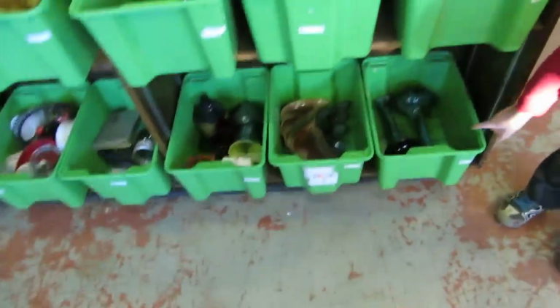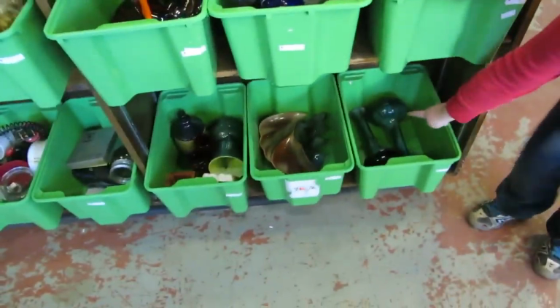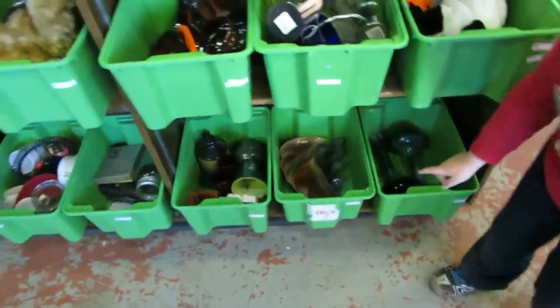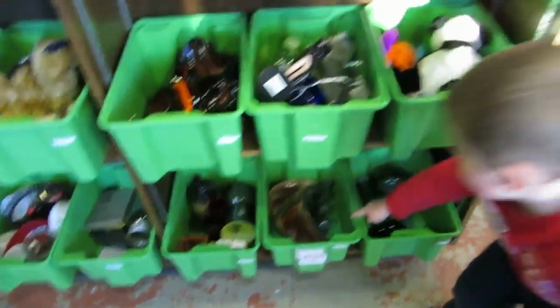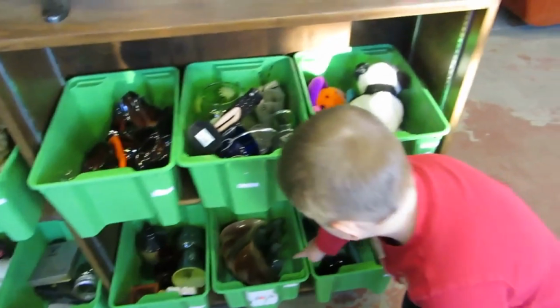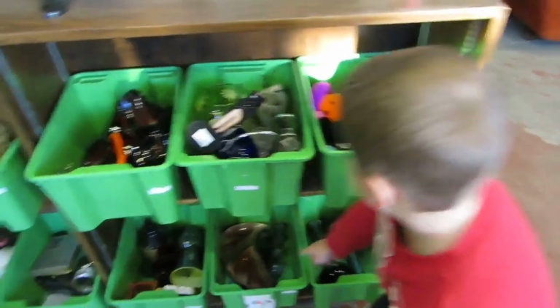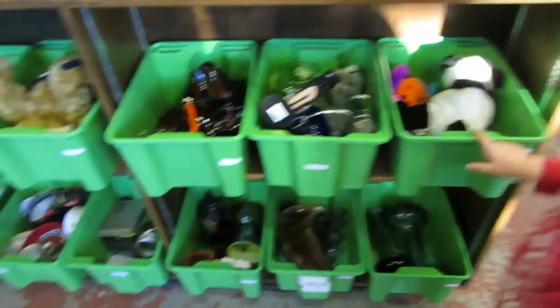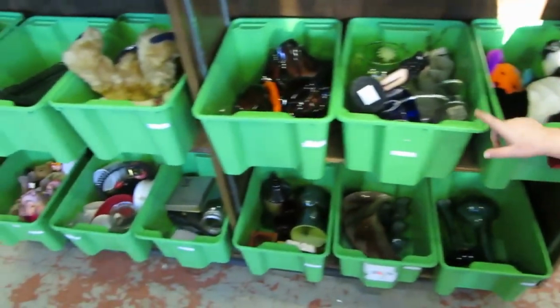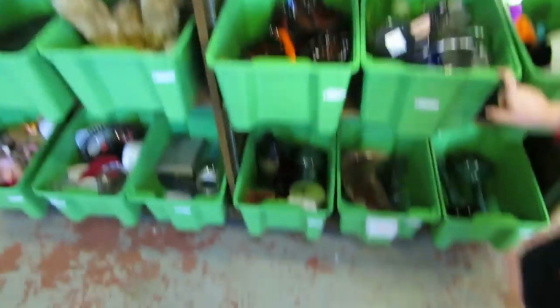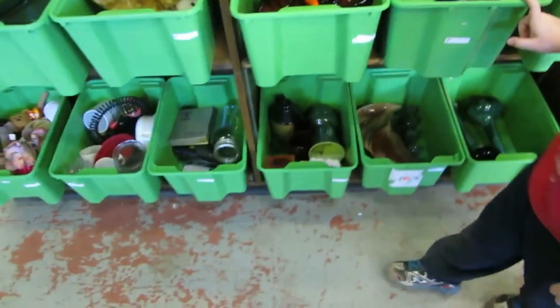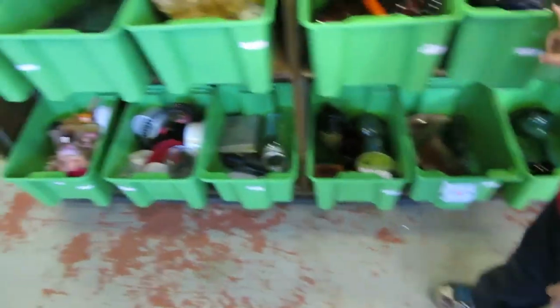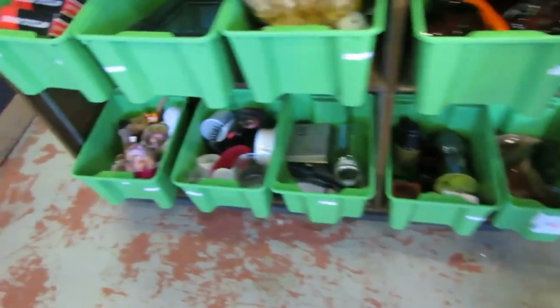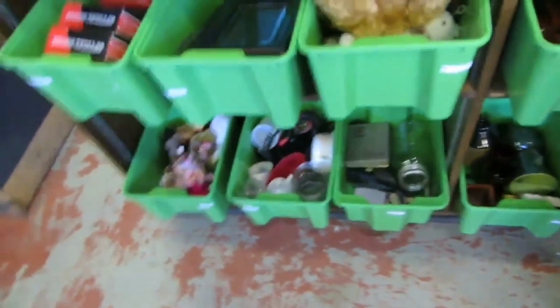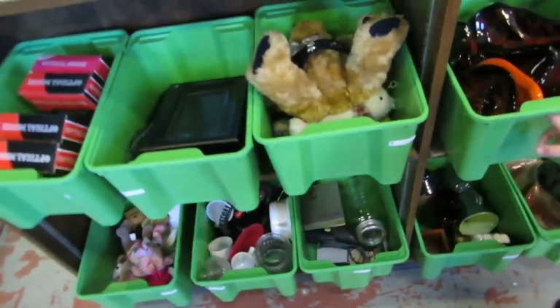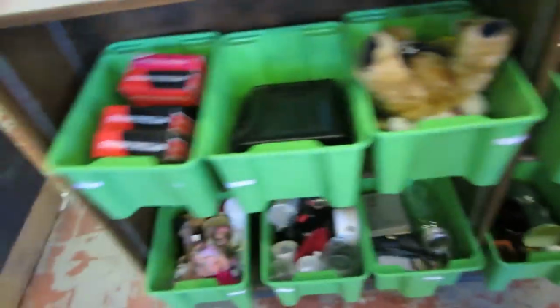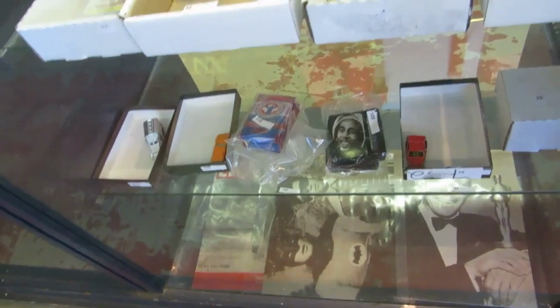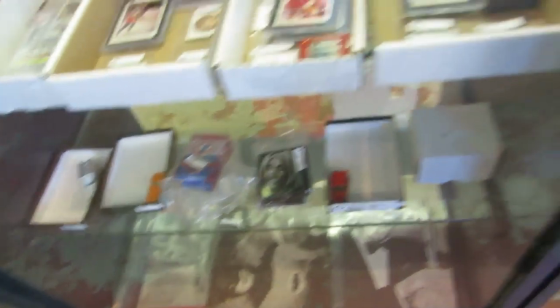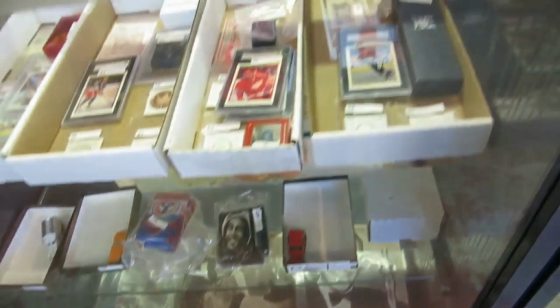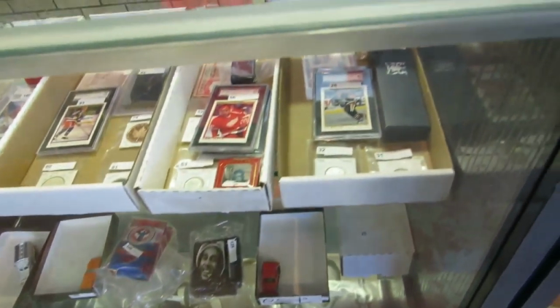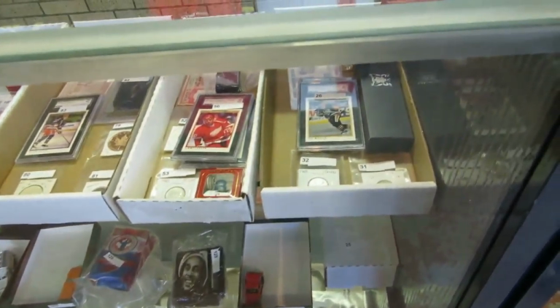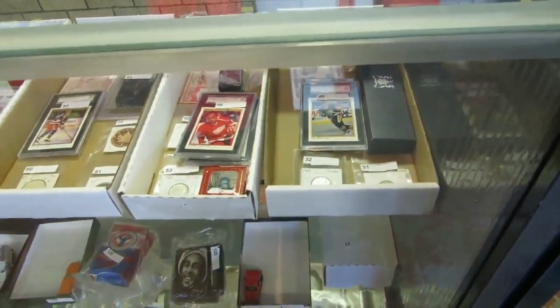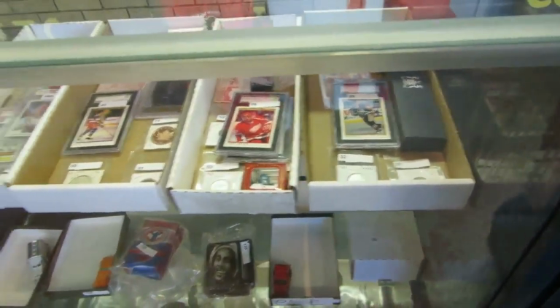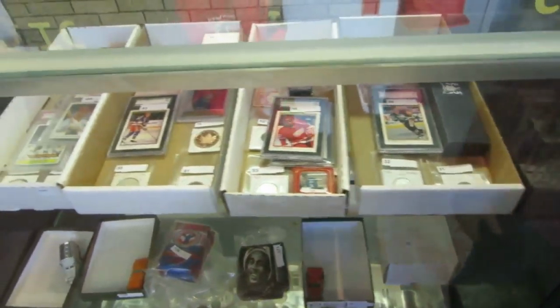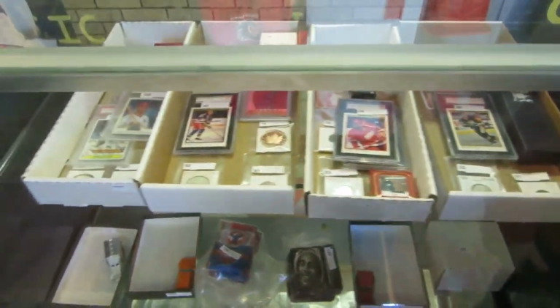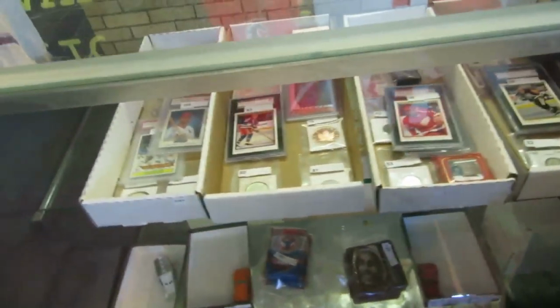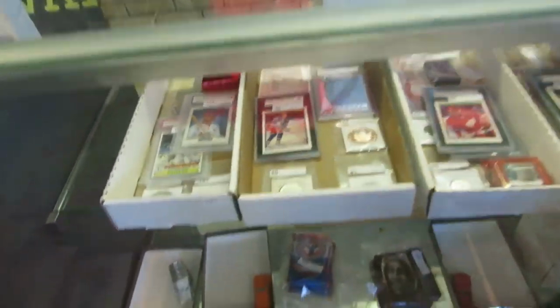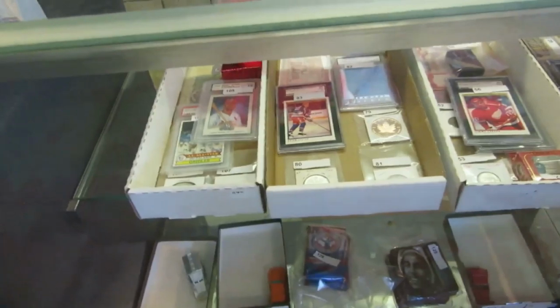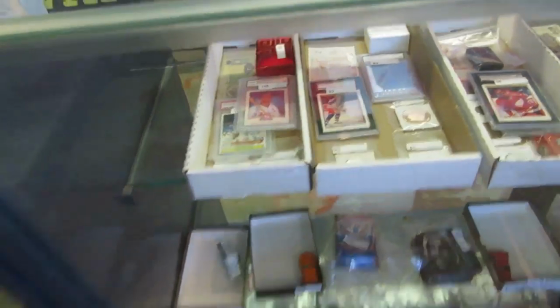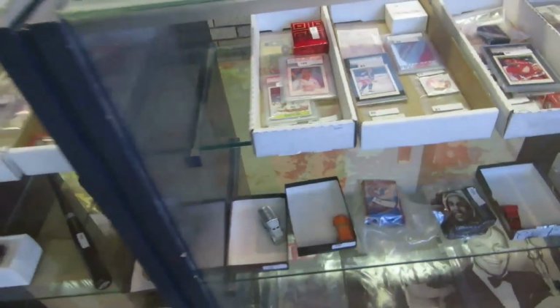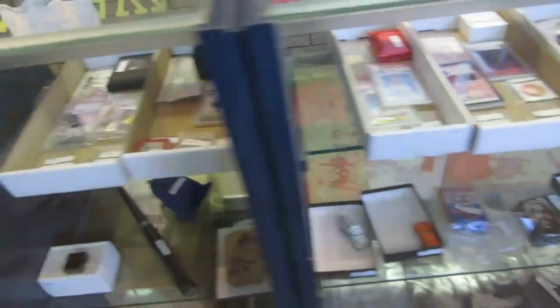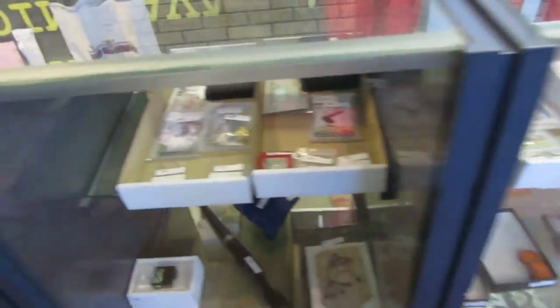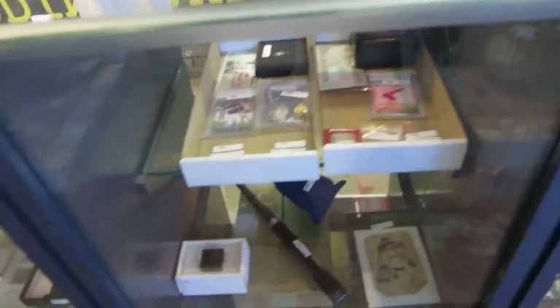We got Blue Mountain Pottery, we got stuffies, we've got other pottery, more pottery, jars, stuffies, picture frames, mice, and more stuffies.